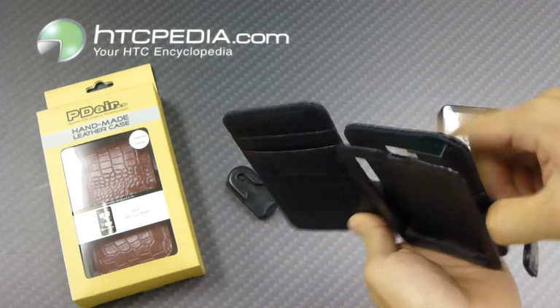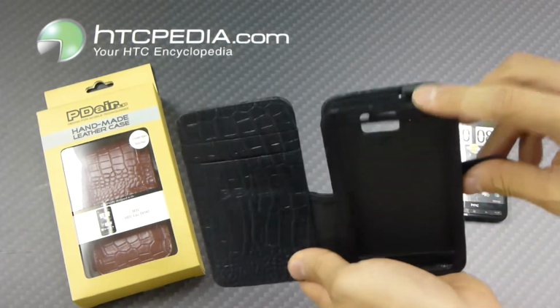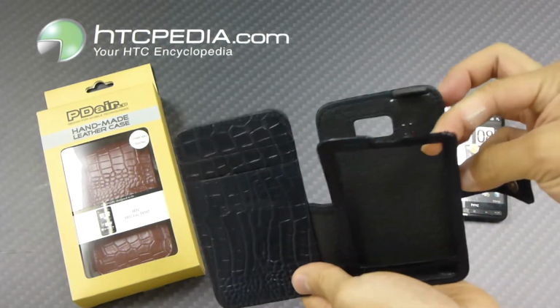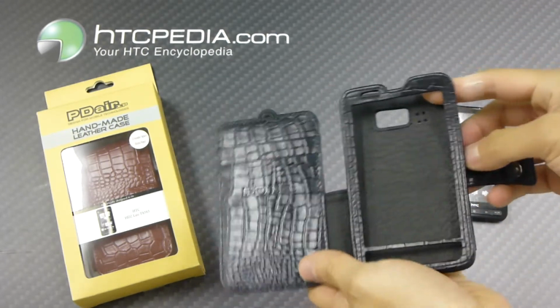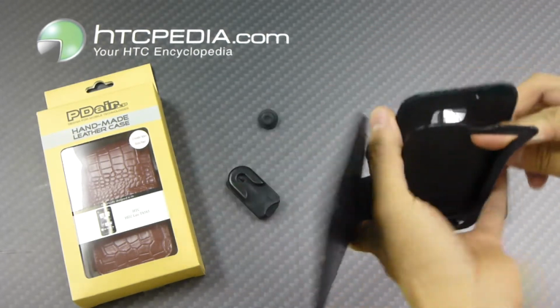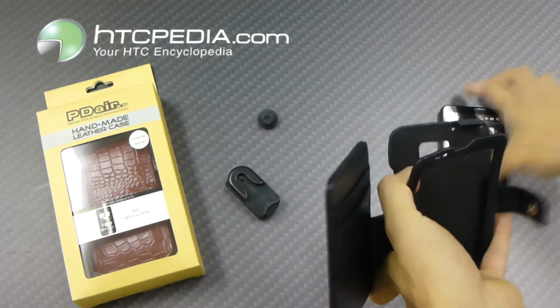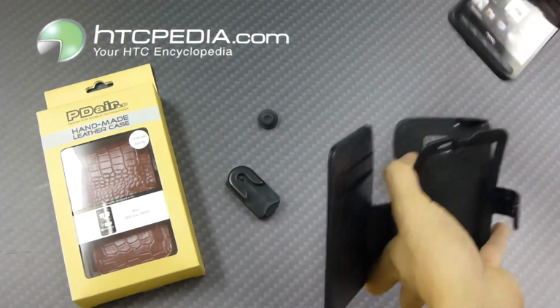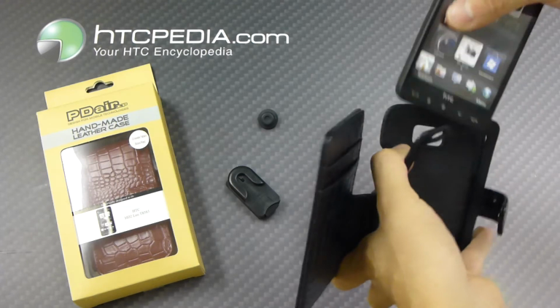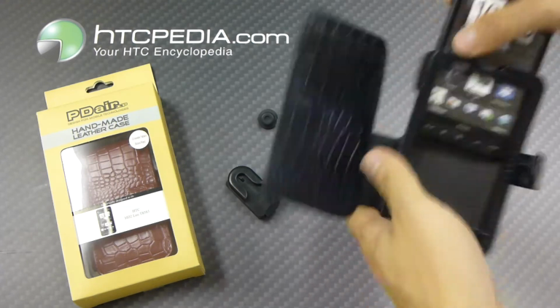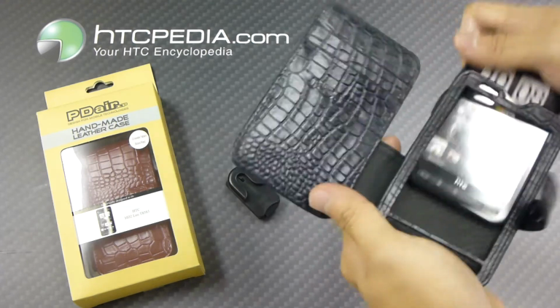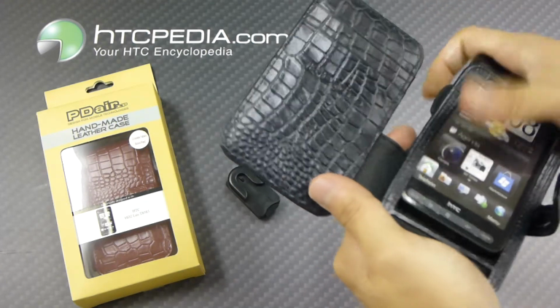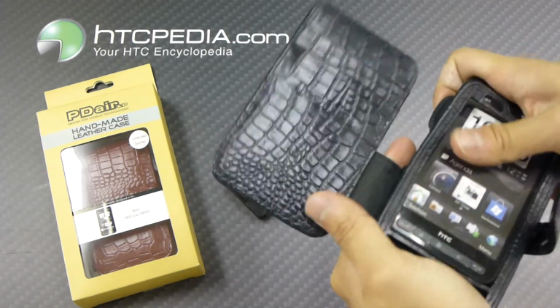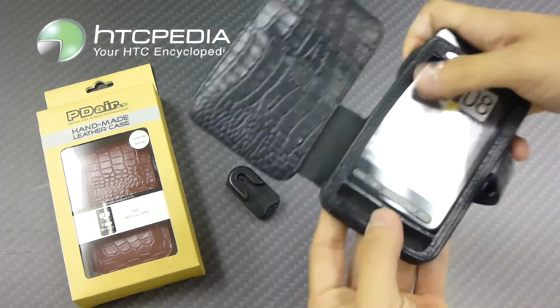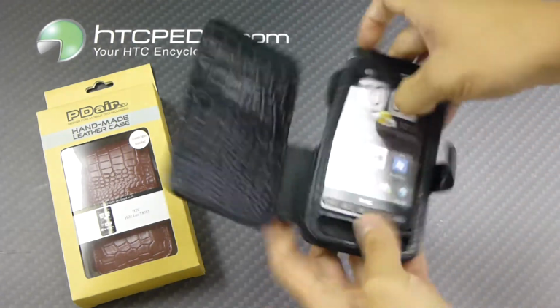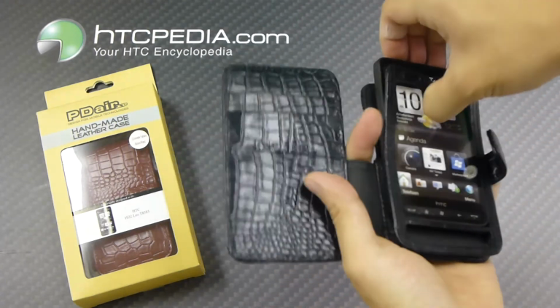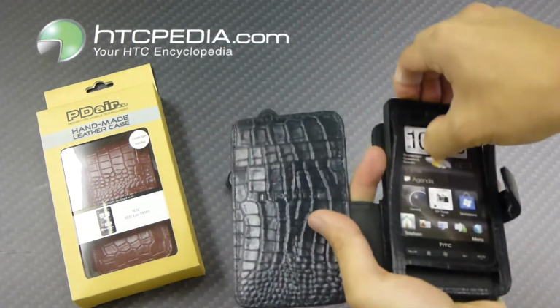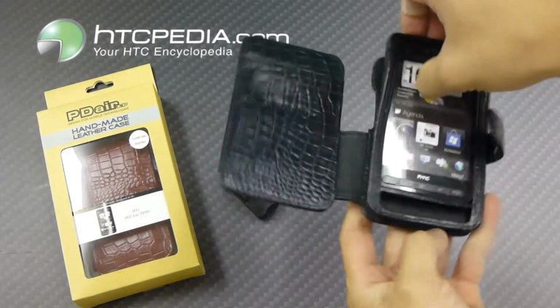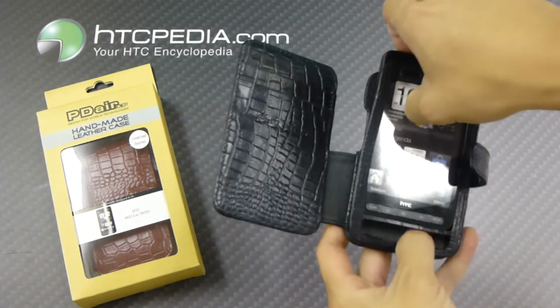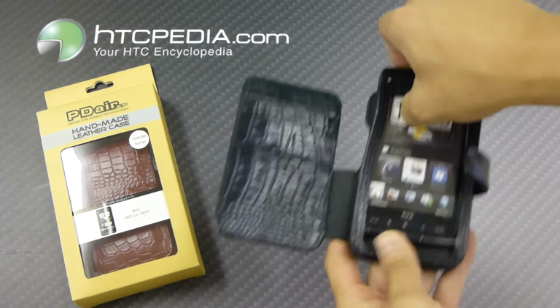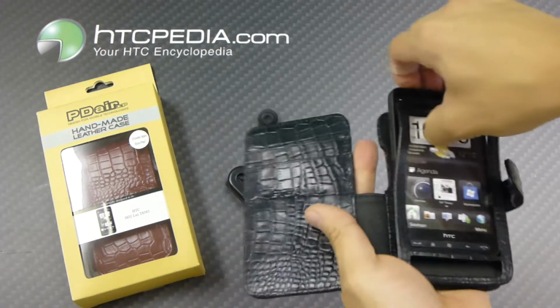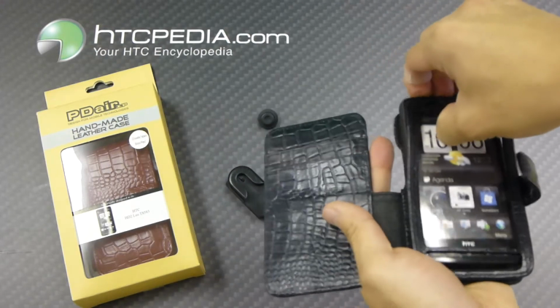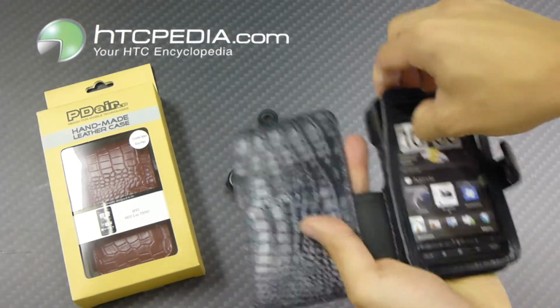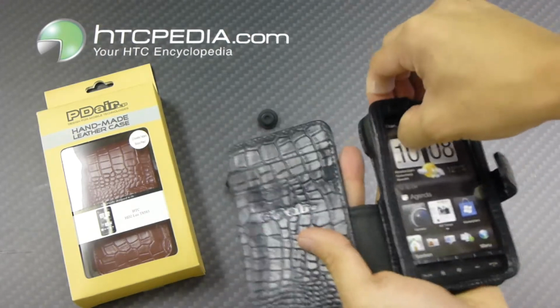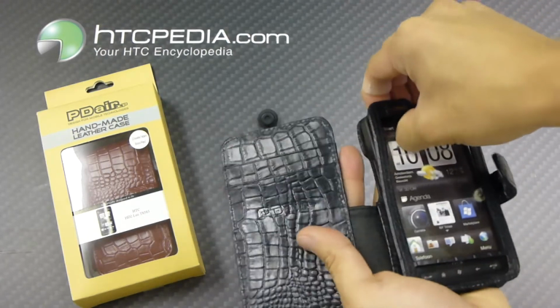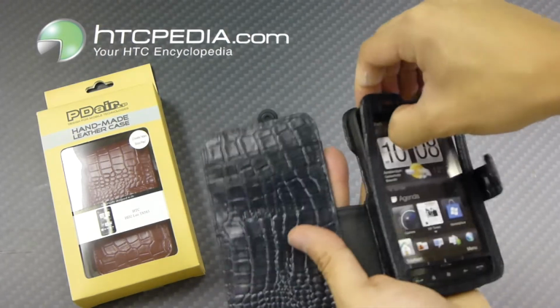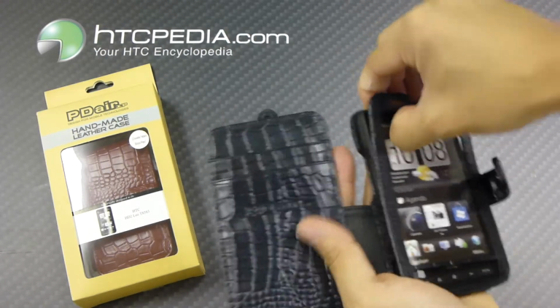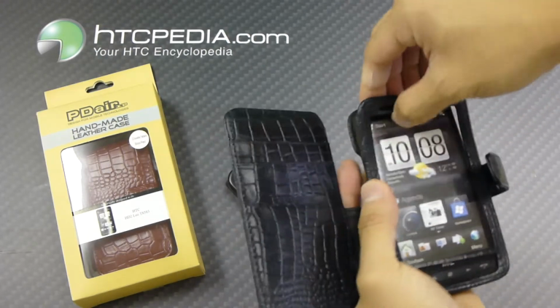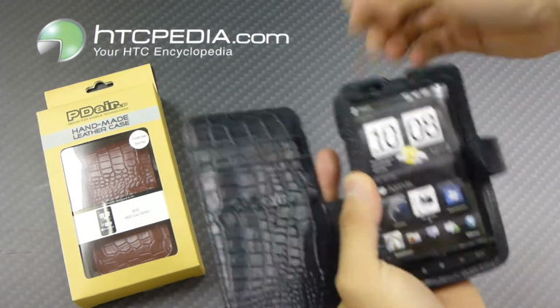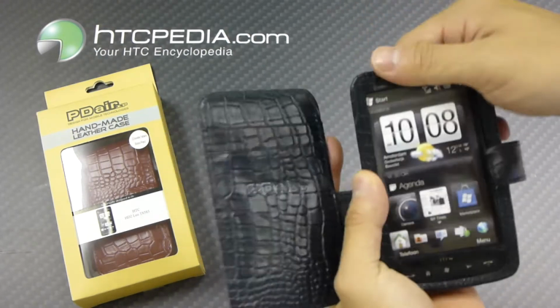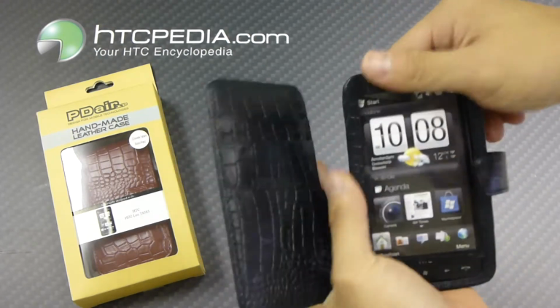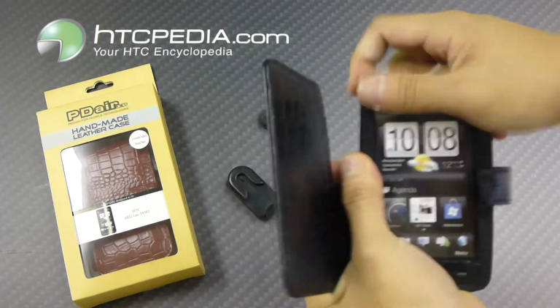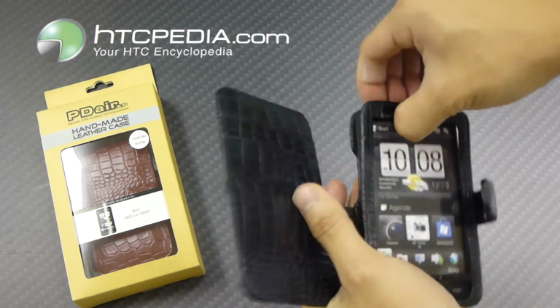And this is where you would slide your phone in. I'll show you that right now — just slide your phone in like so. Now since this is leather, it's going to be a little tight at first, but in the future it will wear out and it will get a little bit easier to take in and out.